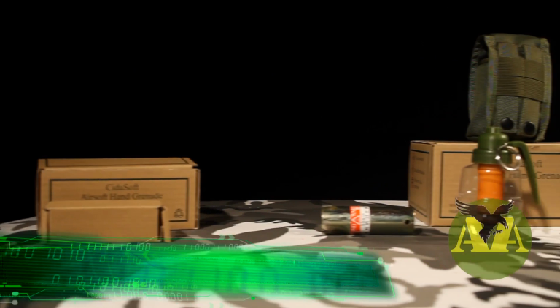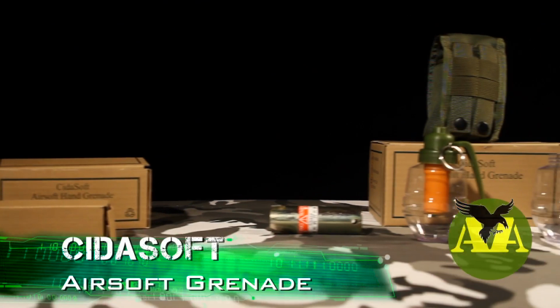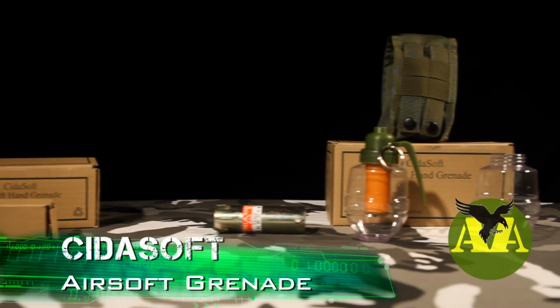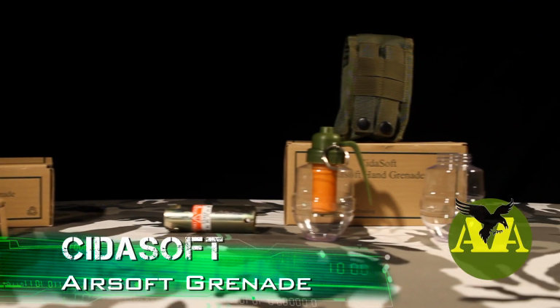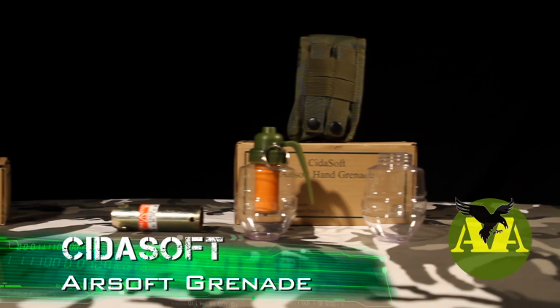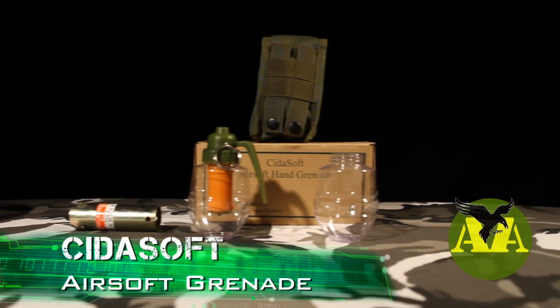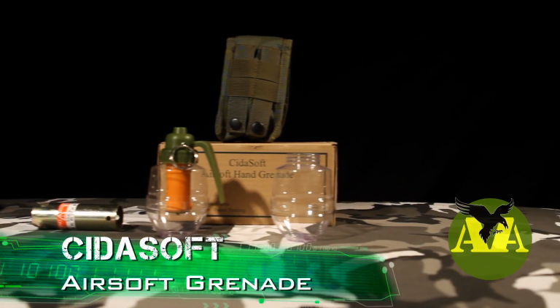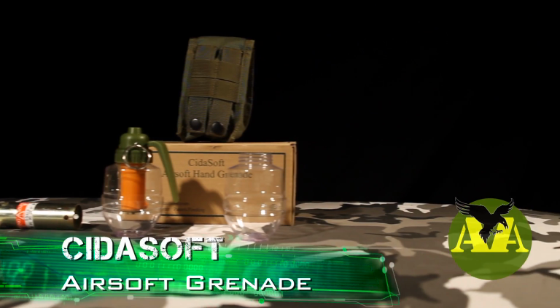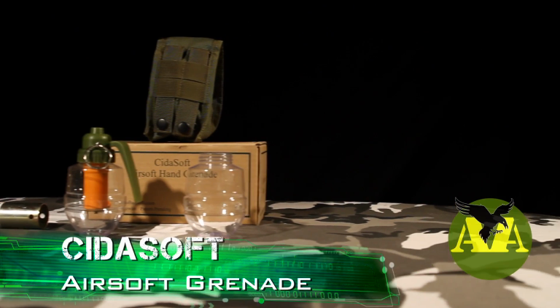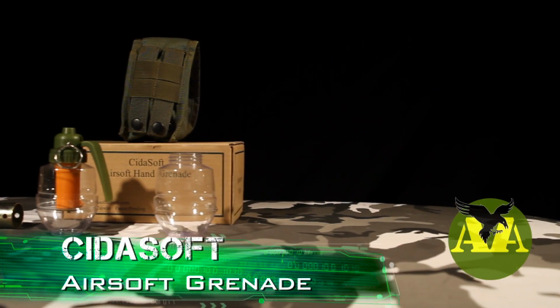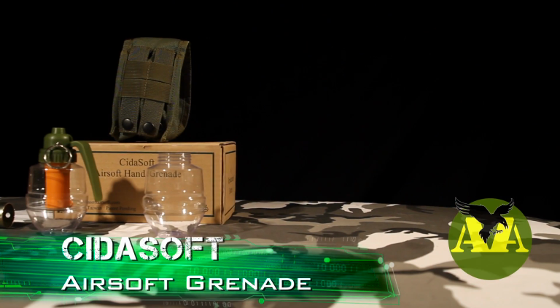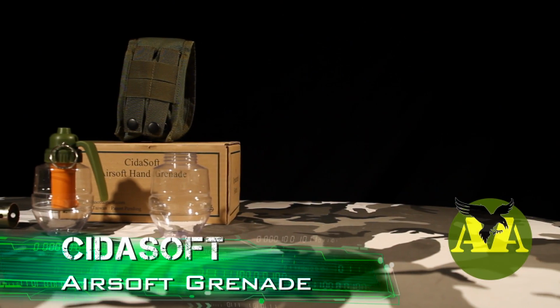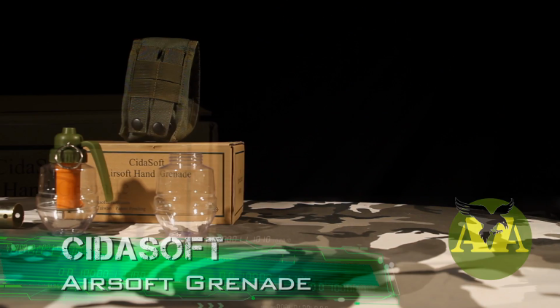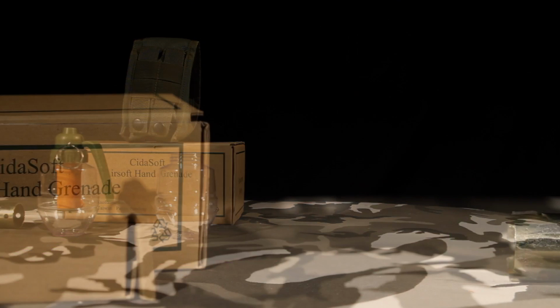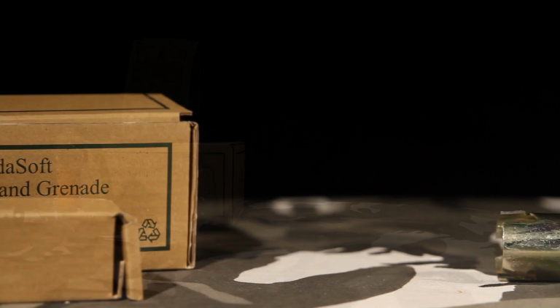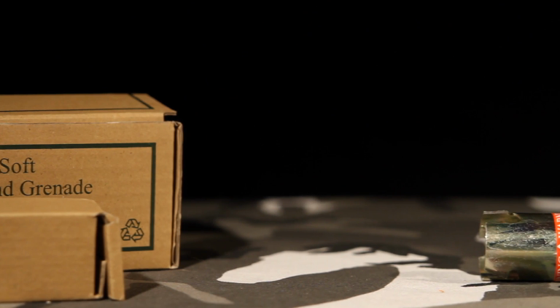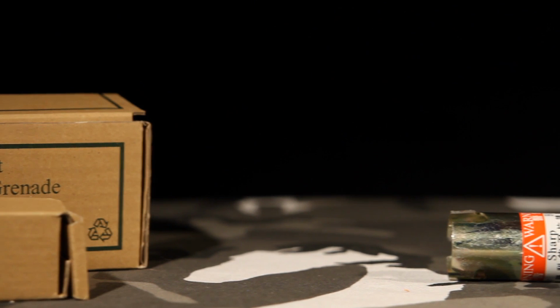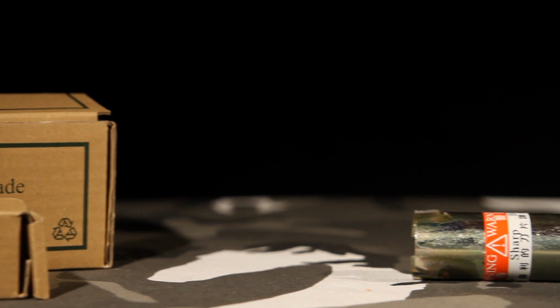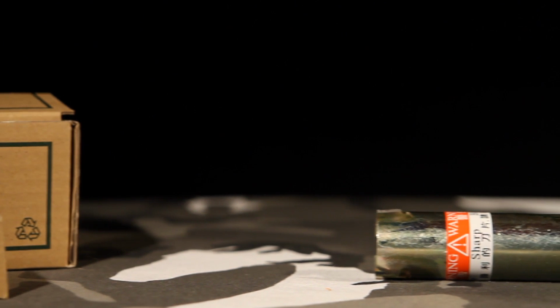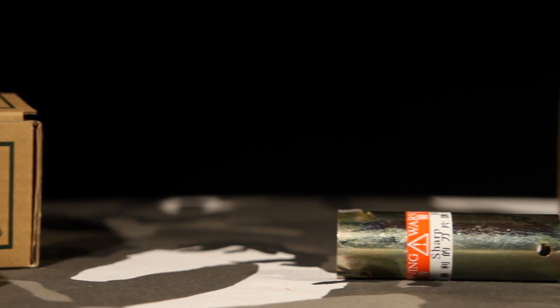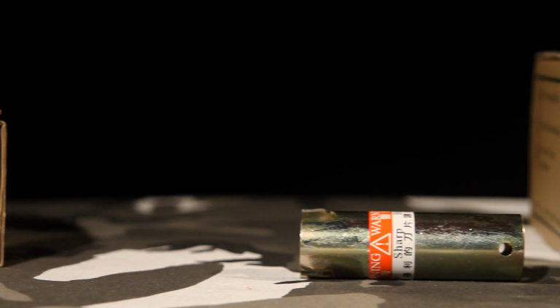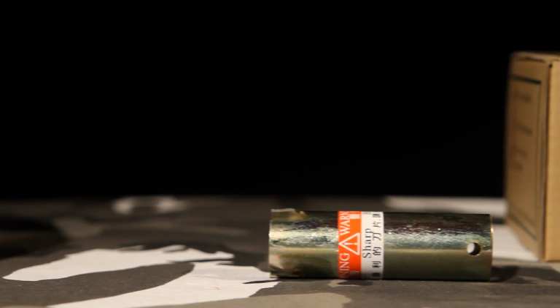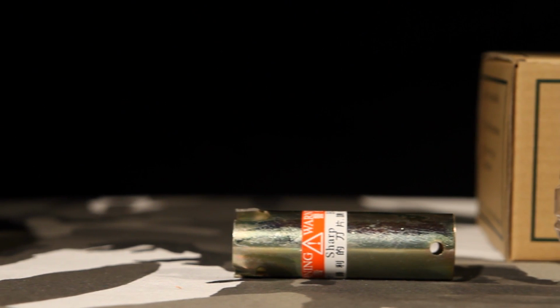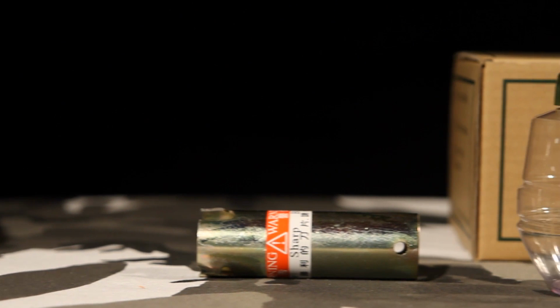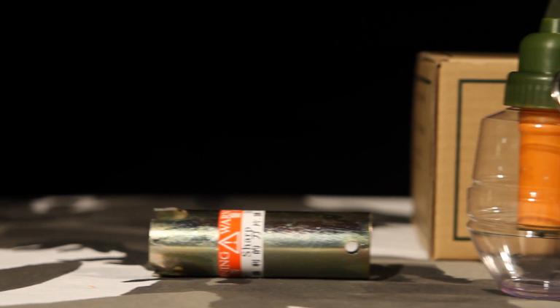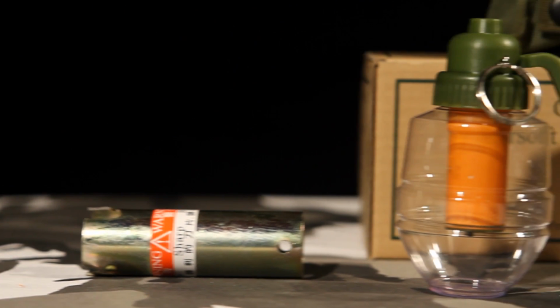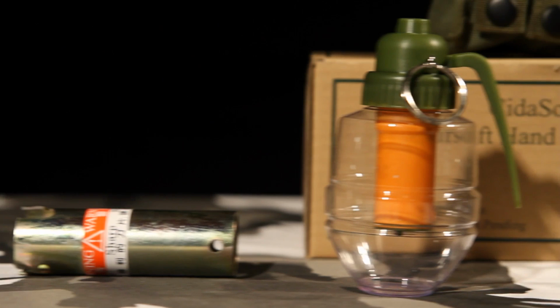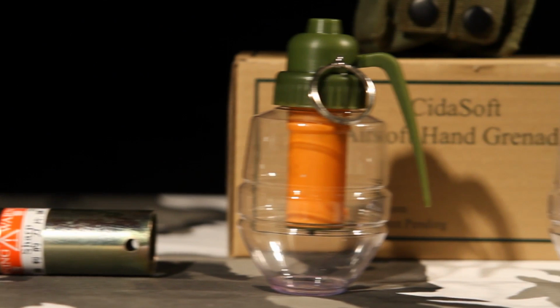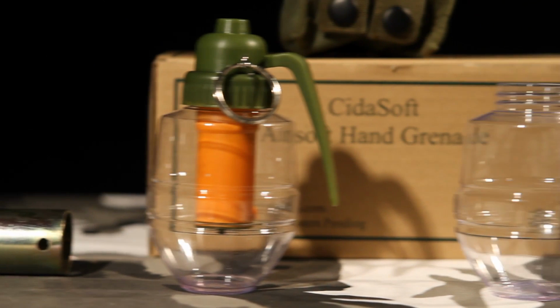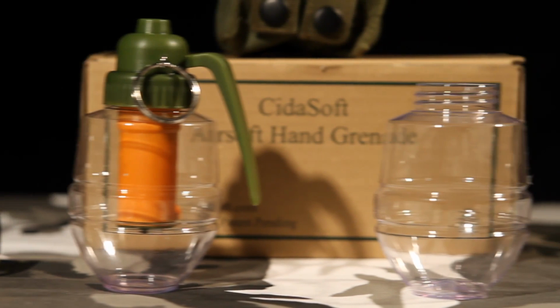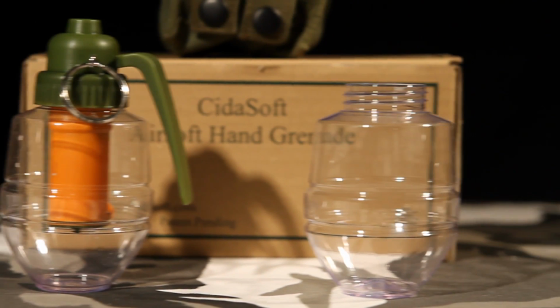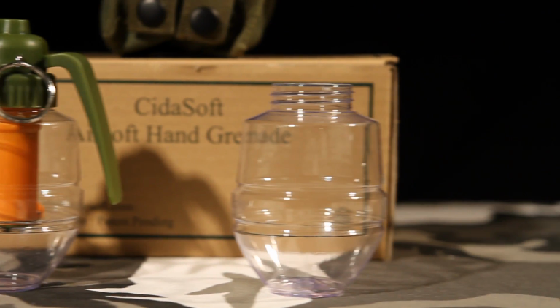The Cytosoft Airsoft Grenade — one of the most unique grenades available for Airsoft today. The kit I received included a bottleneck remover, a reusable detonator, and approximately a dozen bottles.